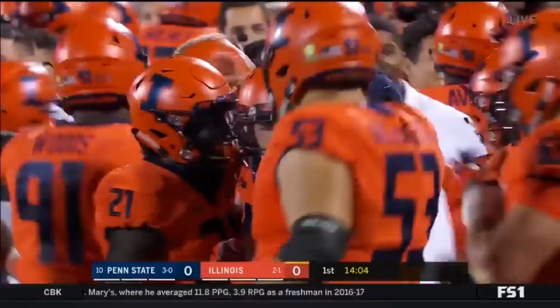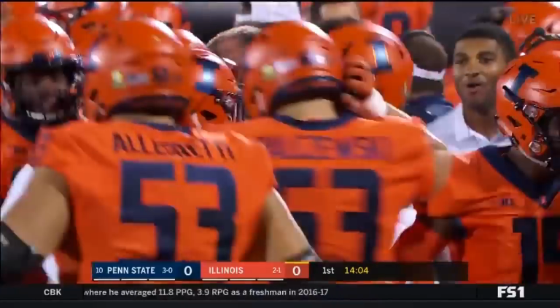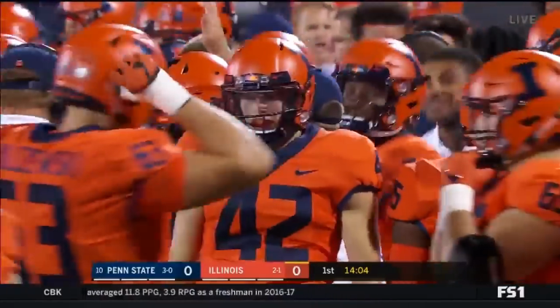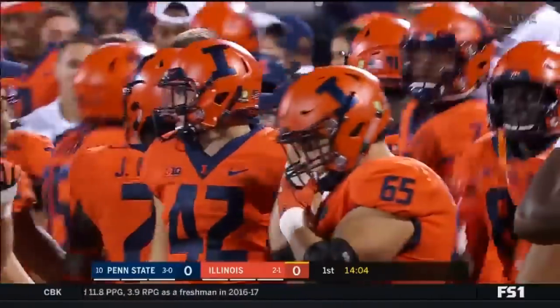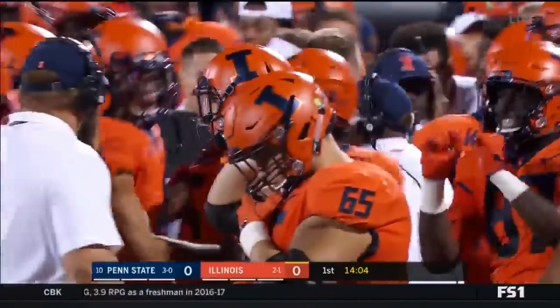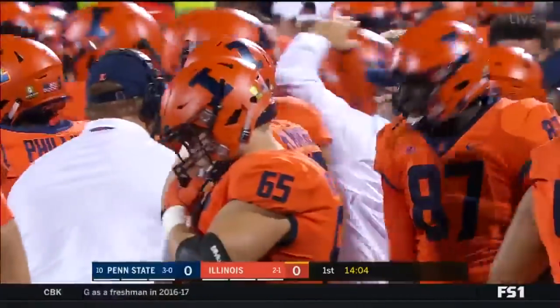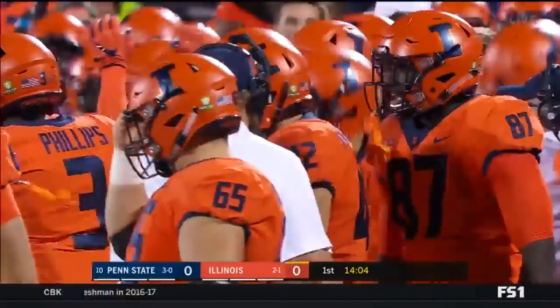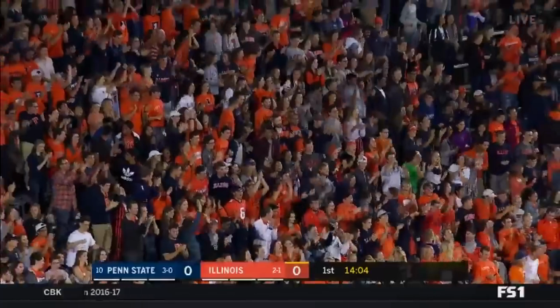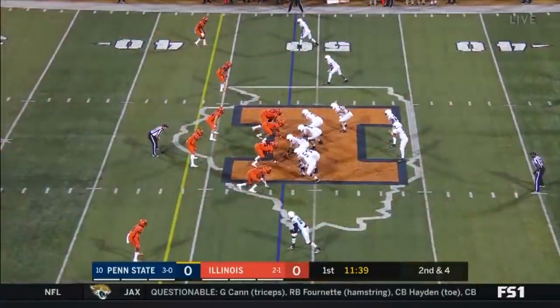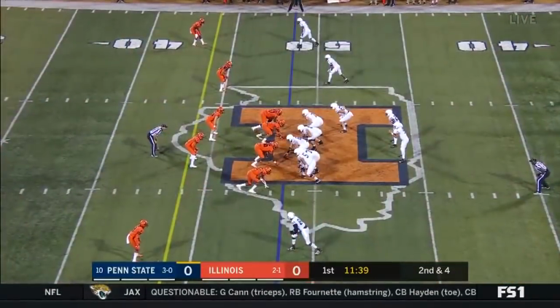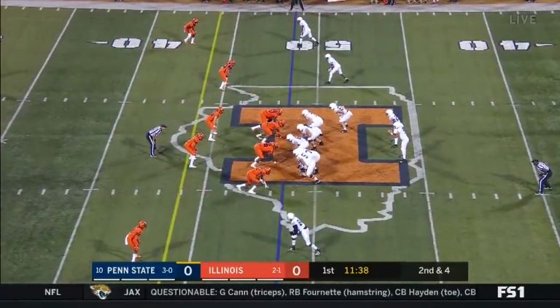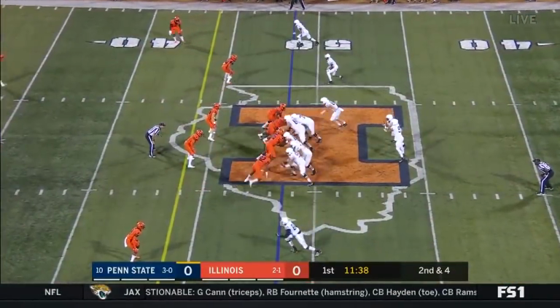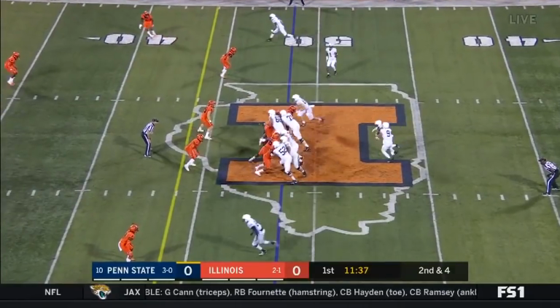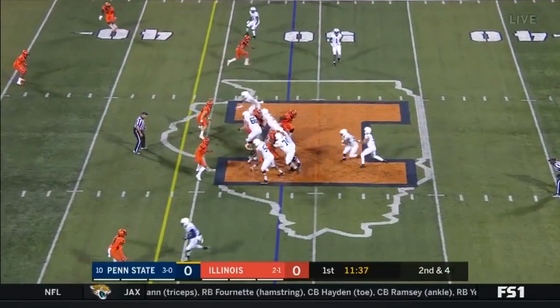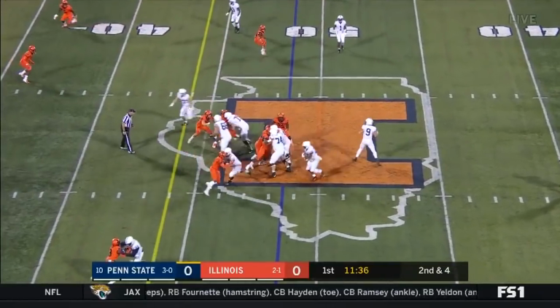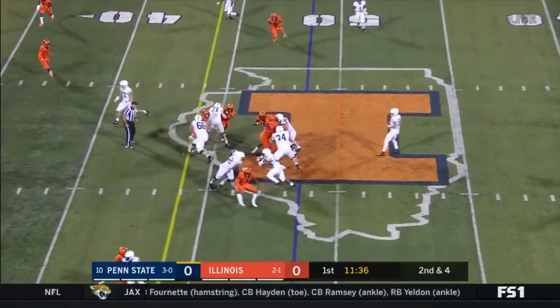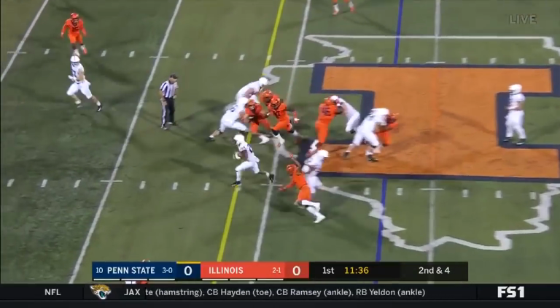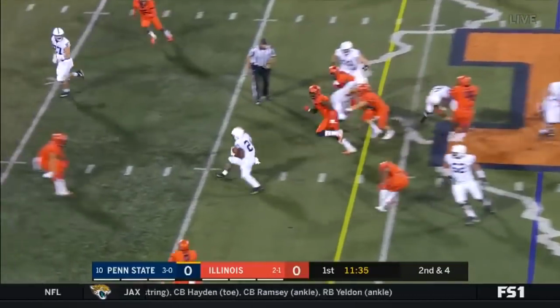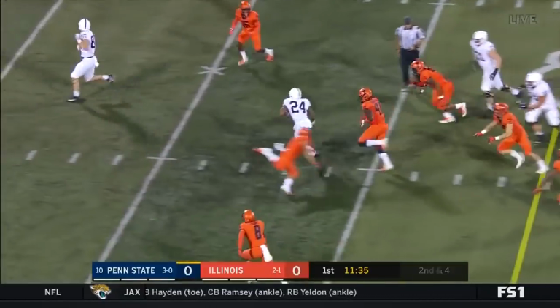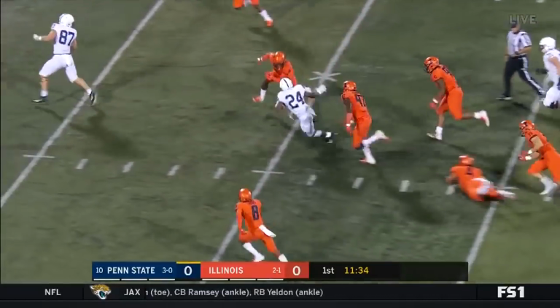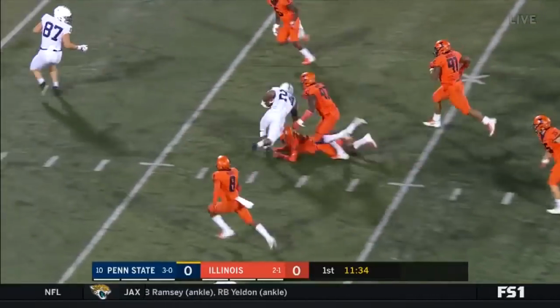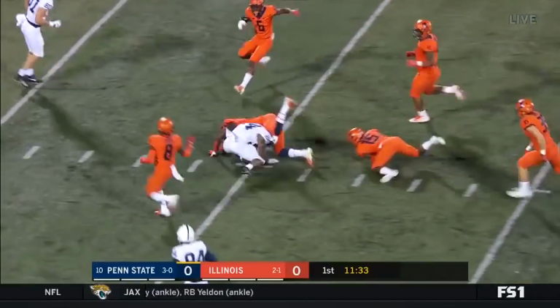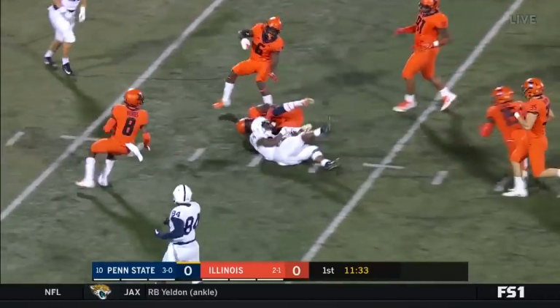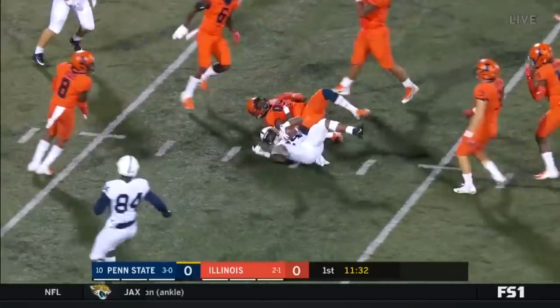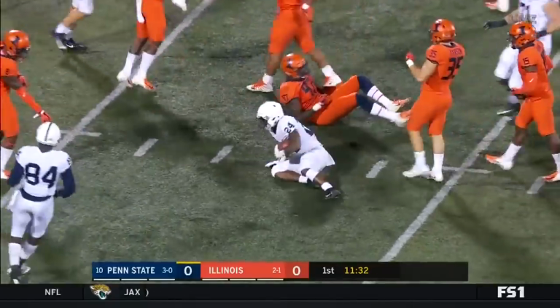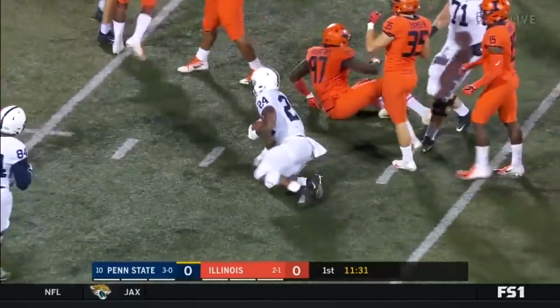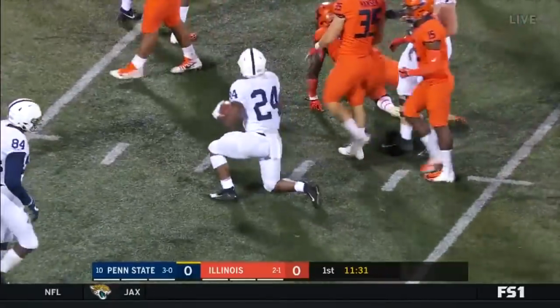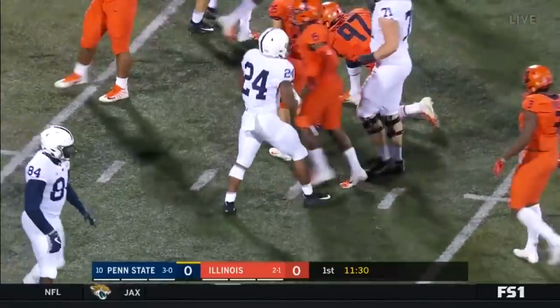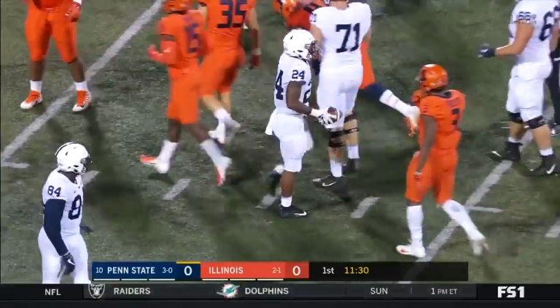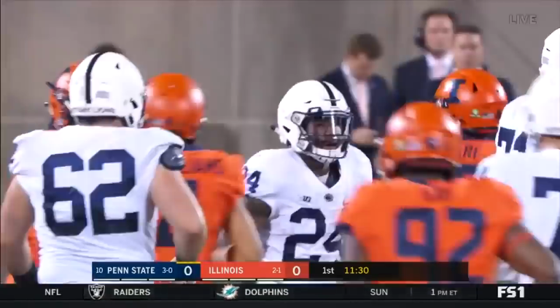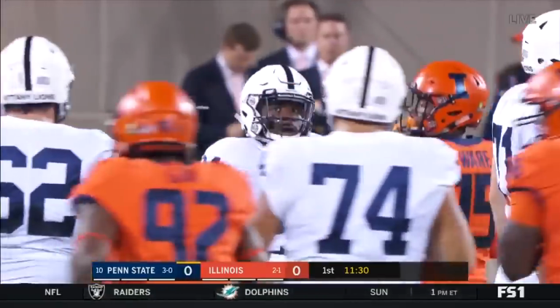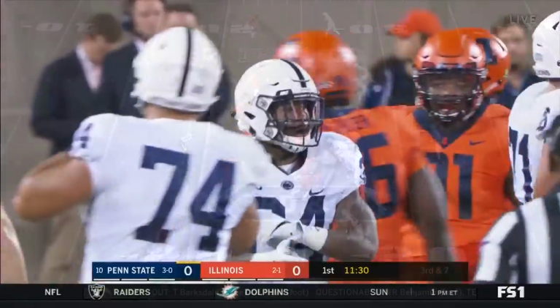And of course this will be reviewed. On second and four they give it to Sanders again, makes a move, Sanders makes another move and Miles Sanders is down at the 29 yard line.